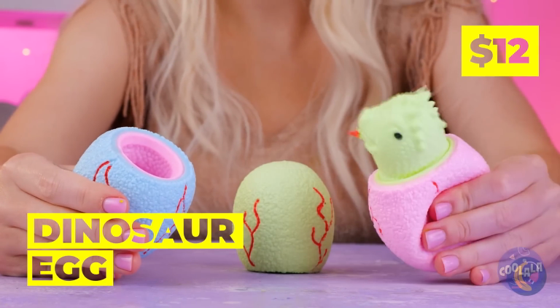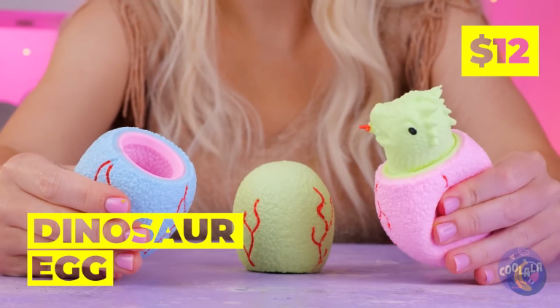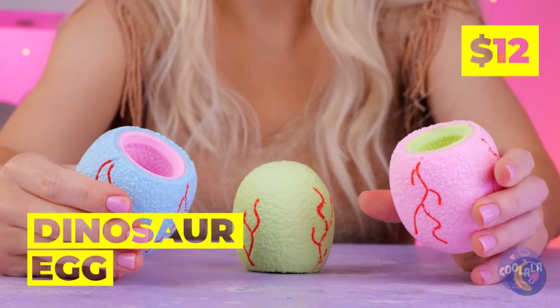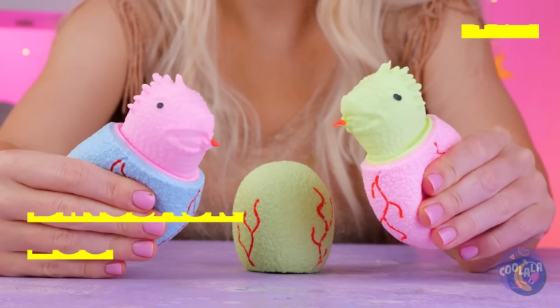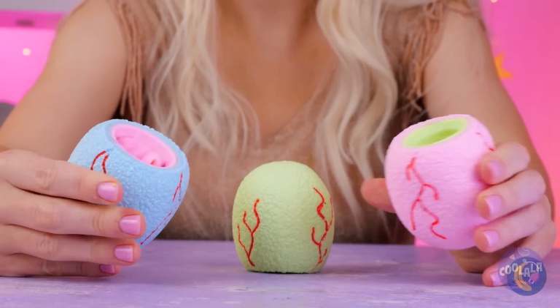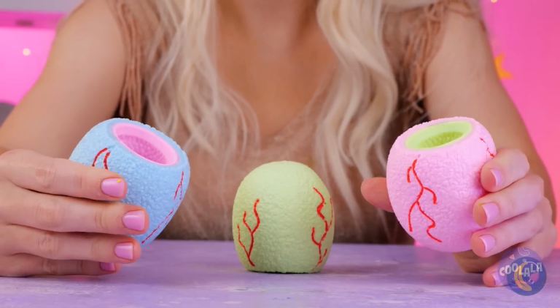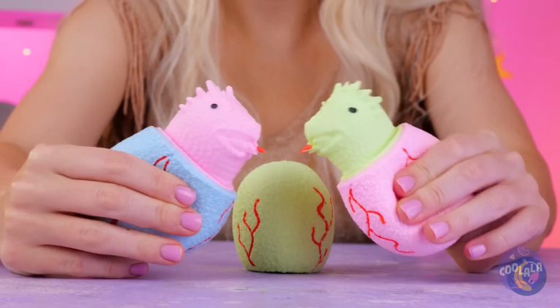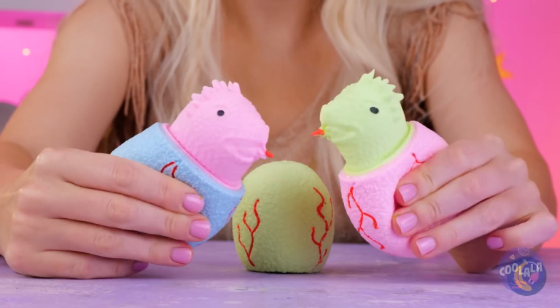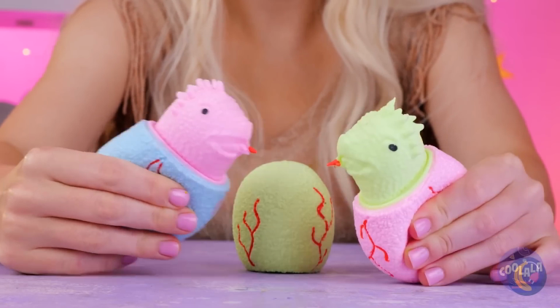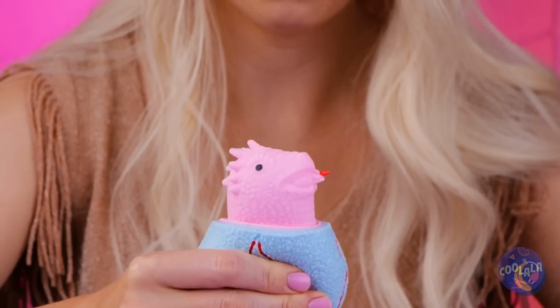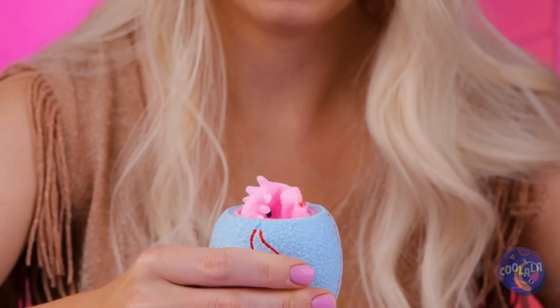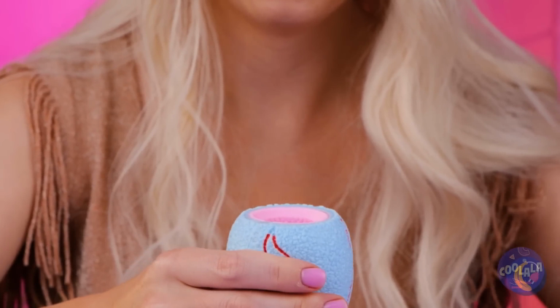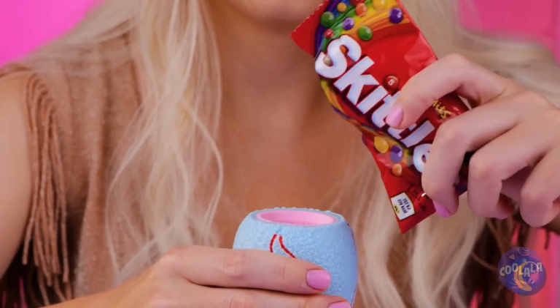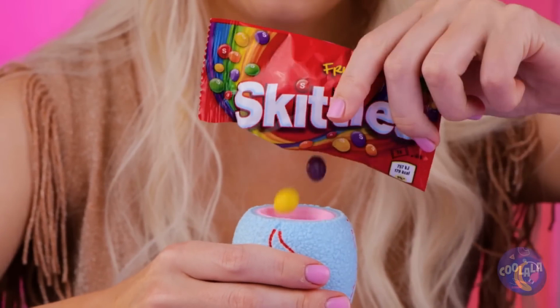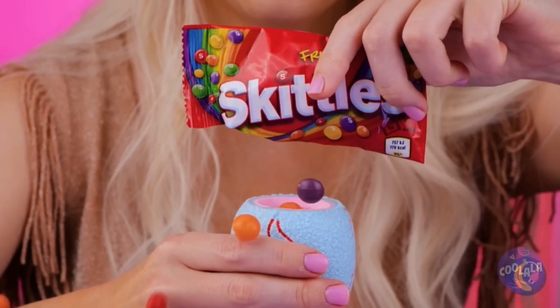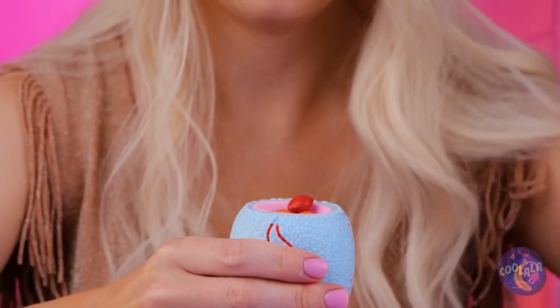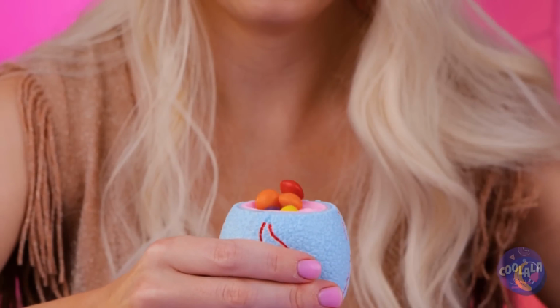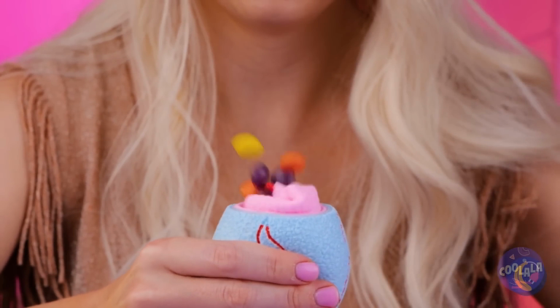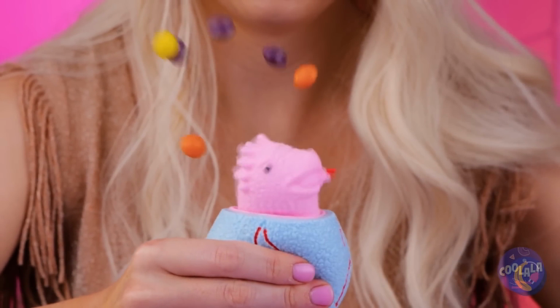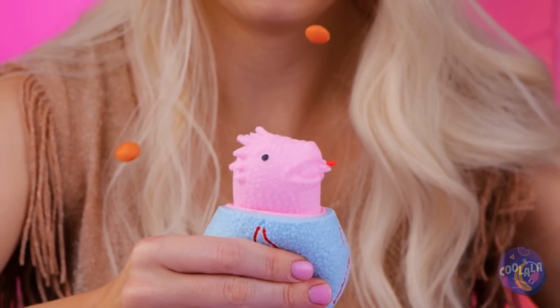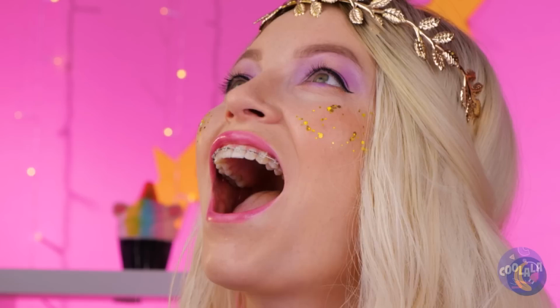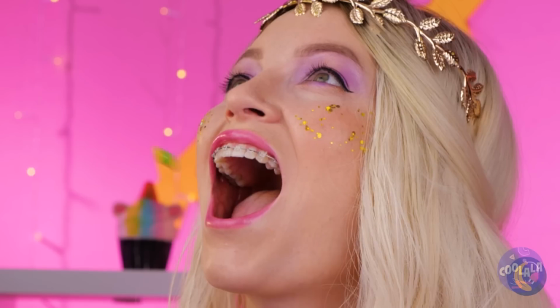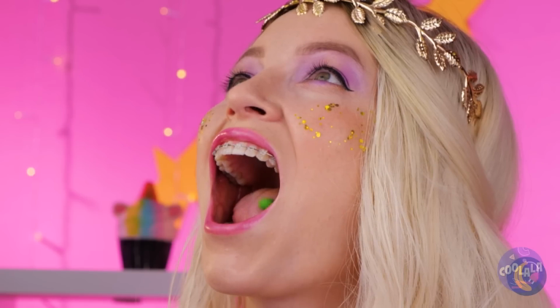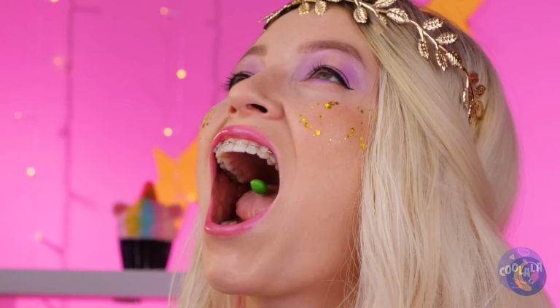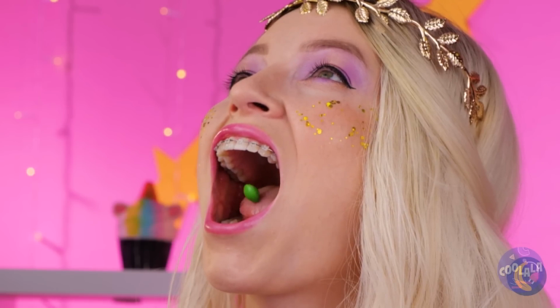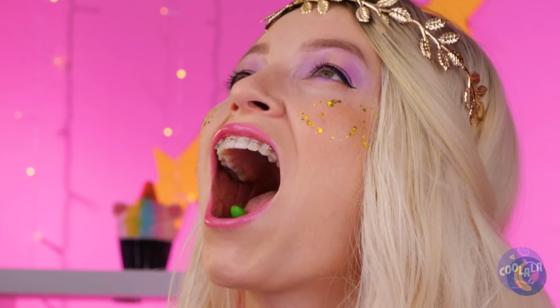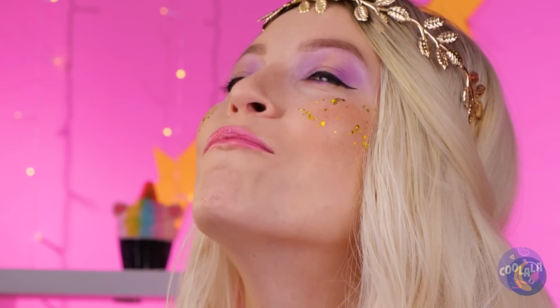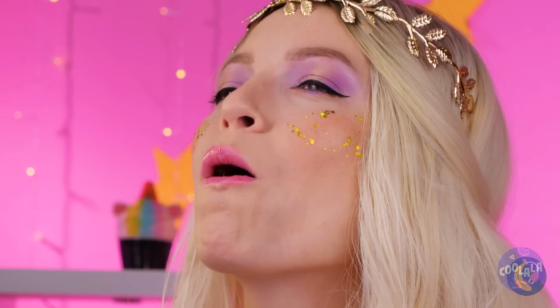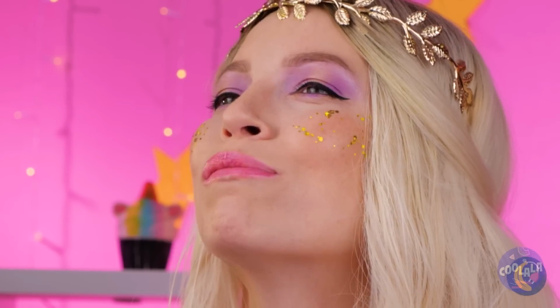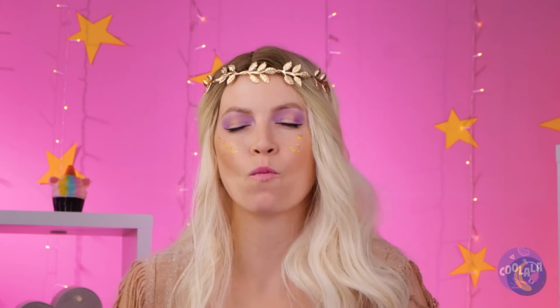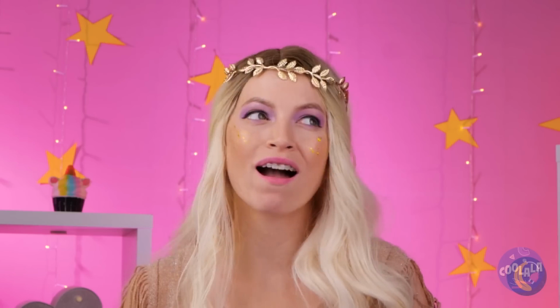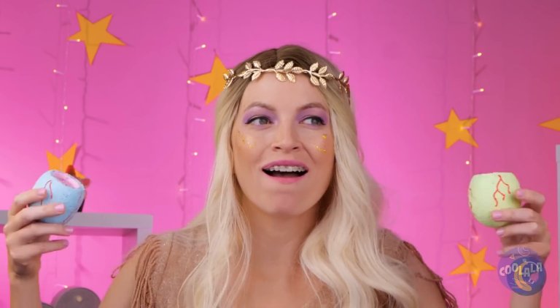How cute. These baby dinos are just ready to greet you. Think they're hungry? Give them a snack. Good catch. And they're just great for confetti.